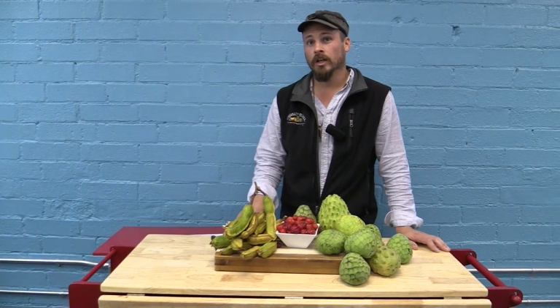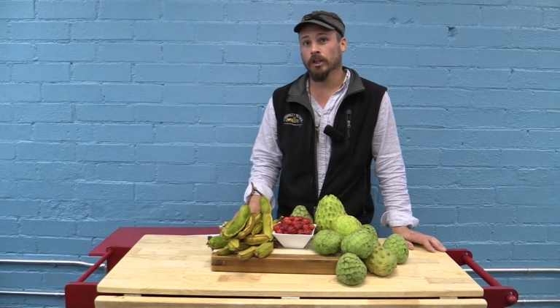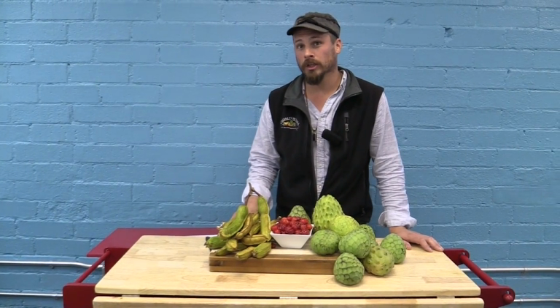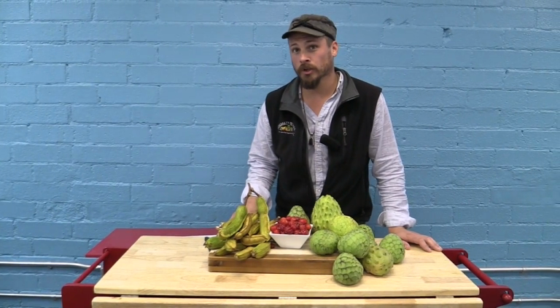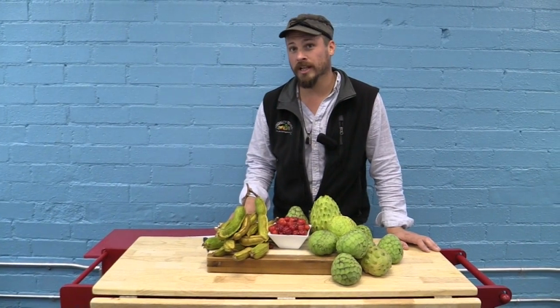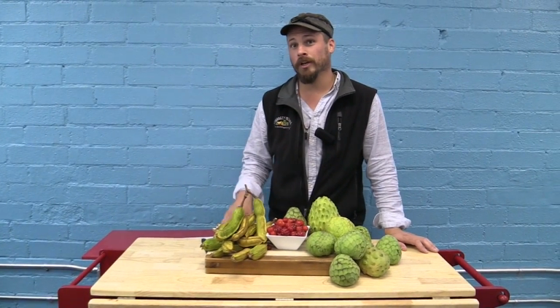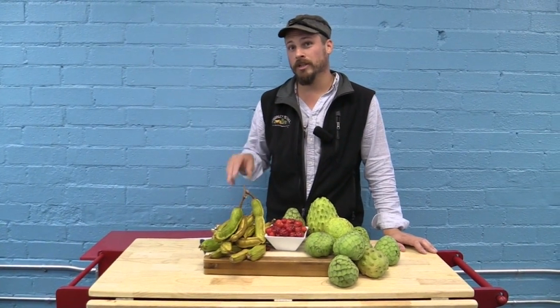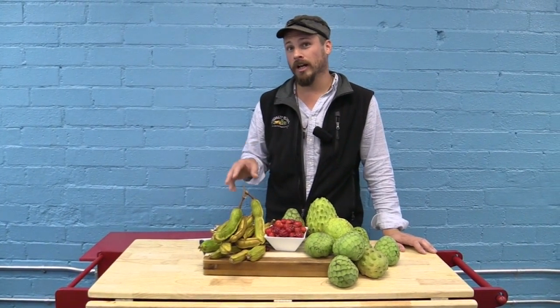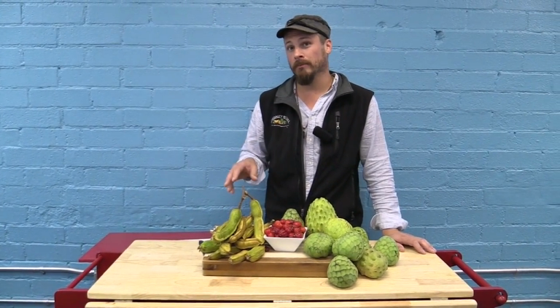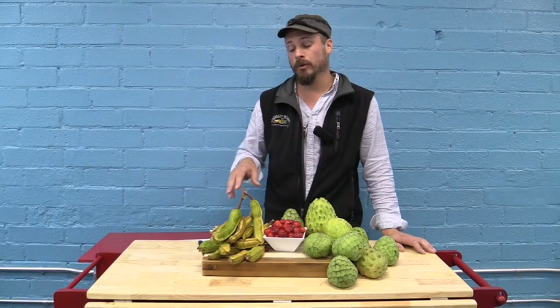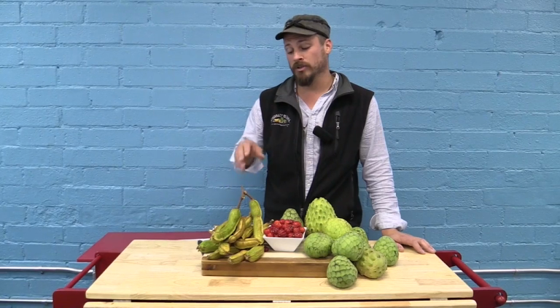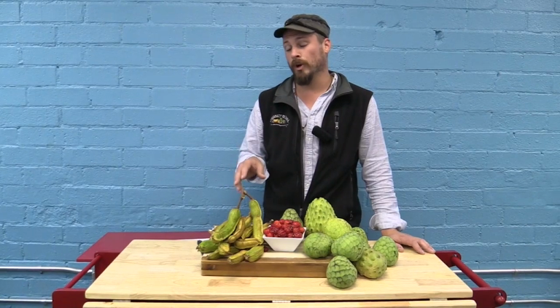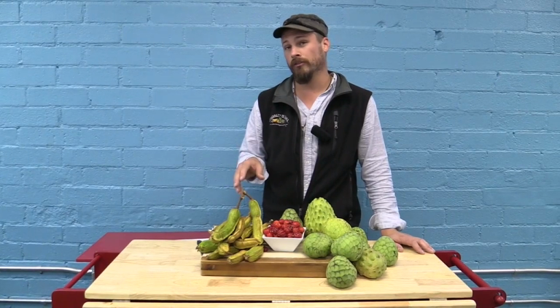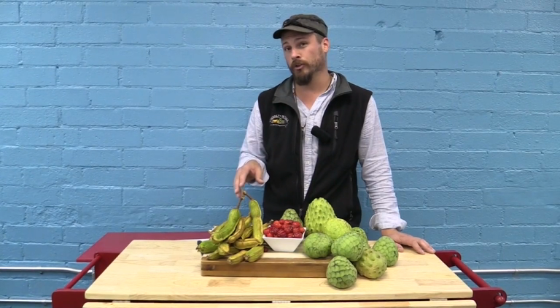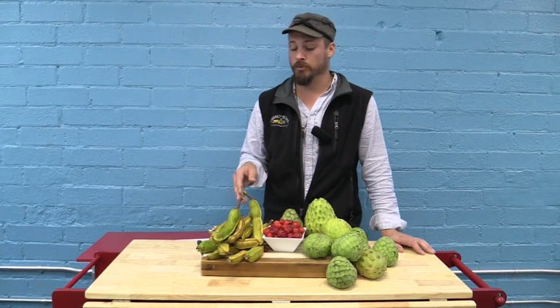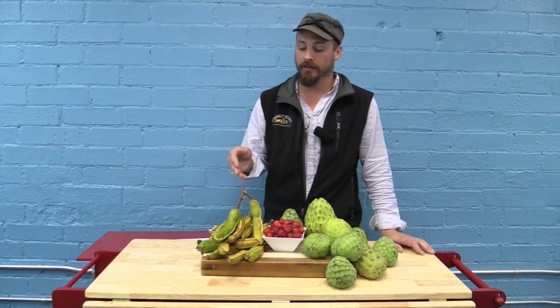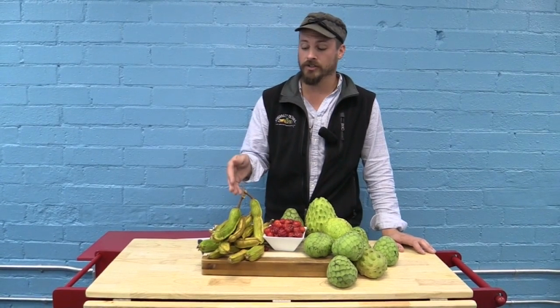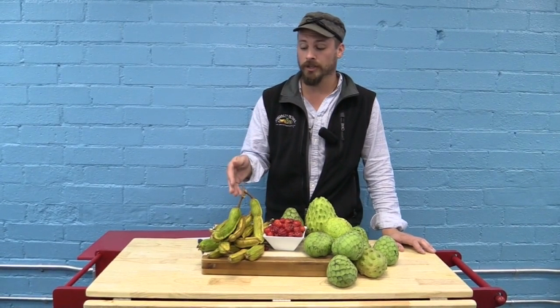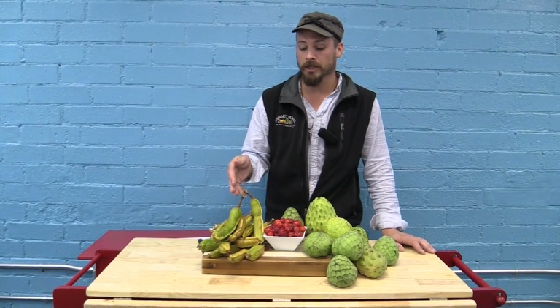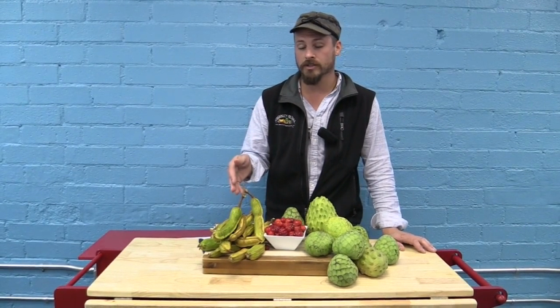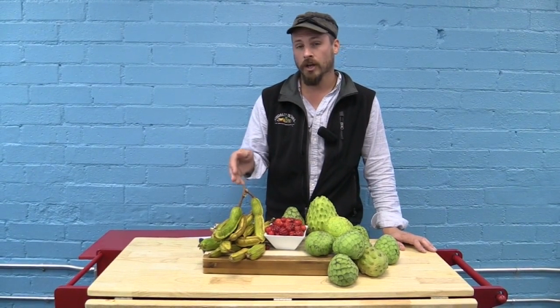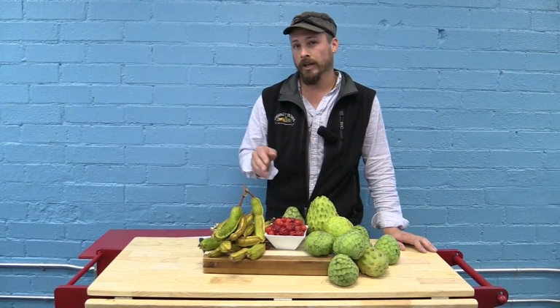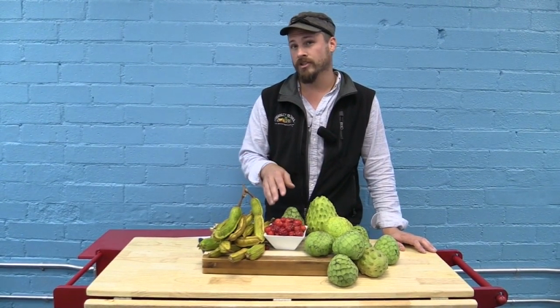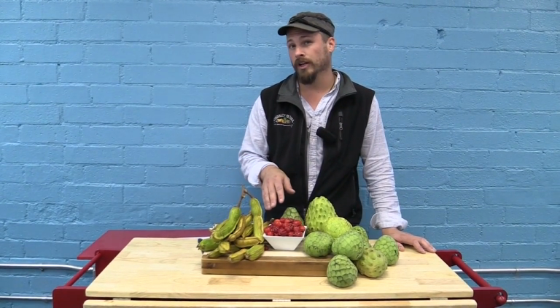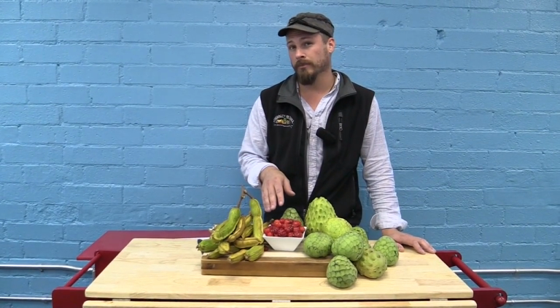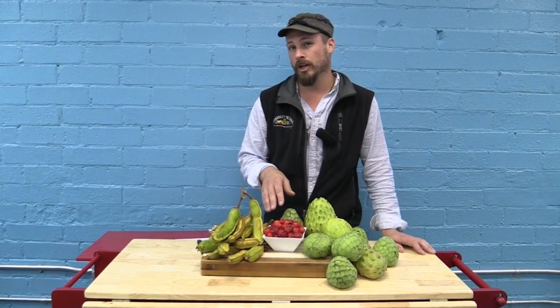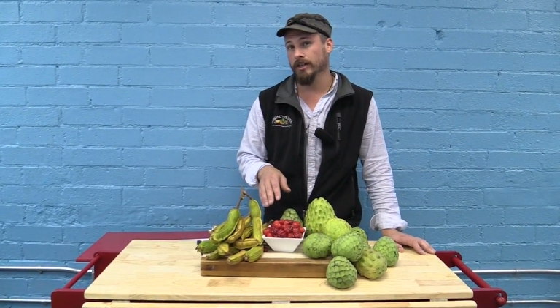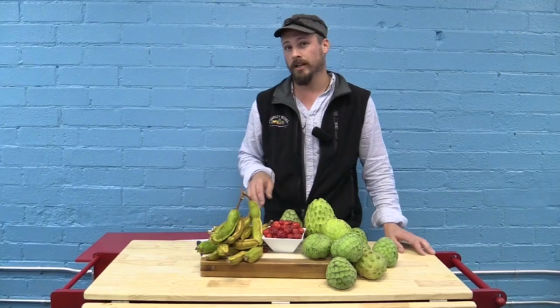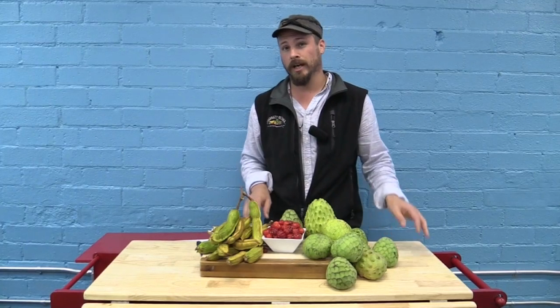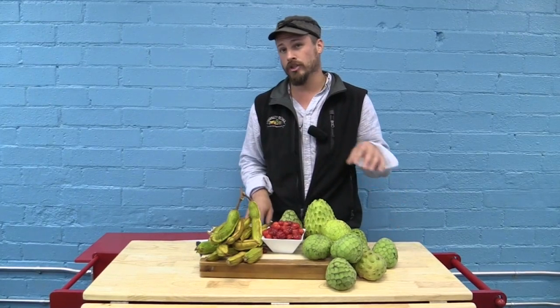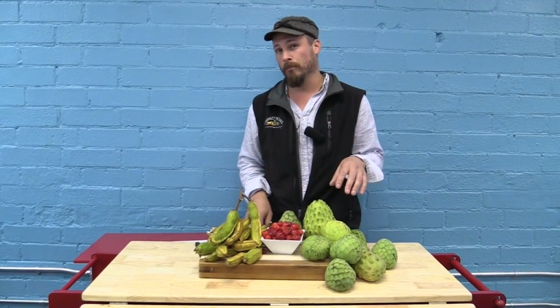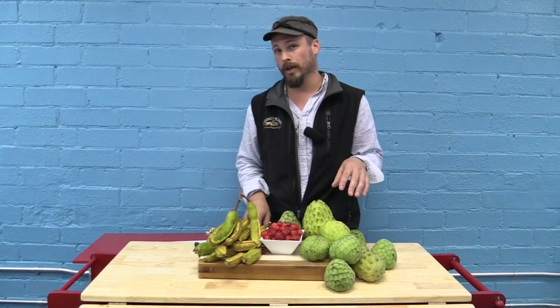Hello, hello. Today we're going to be talking about some rare fruits. We have ice cream beans, we have Suriname cherries, and we have cherimoya.